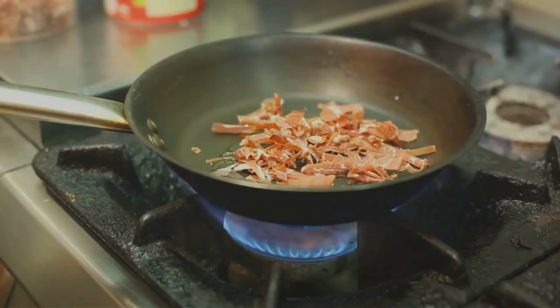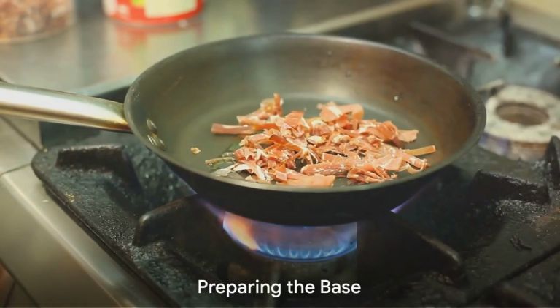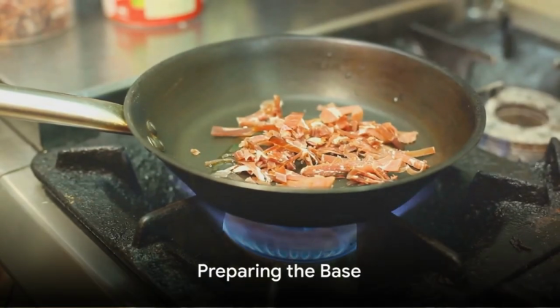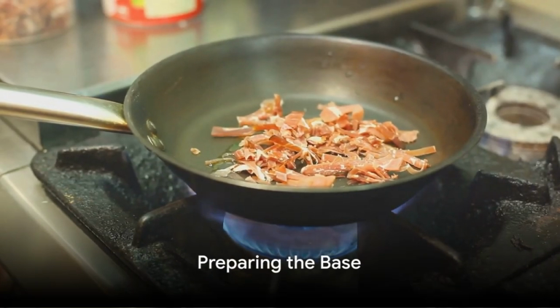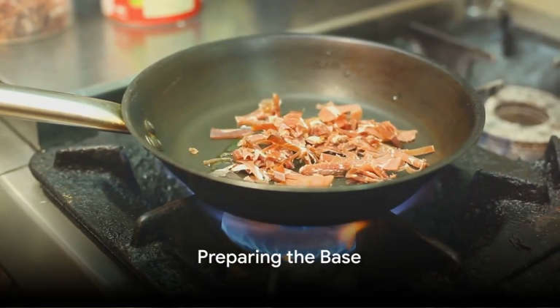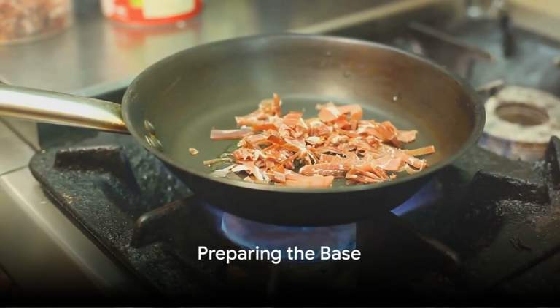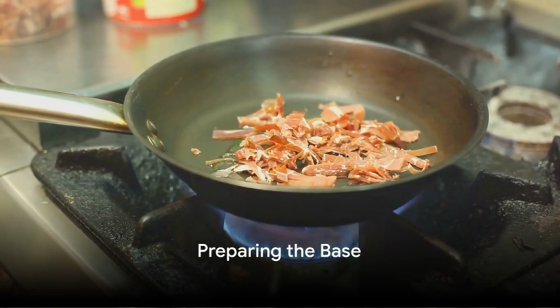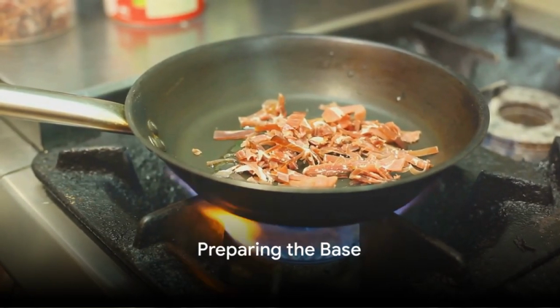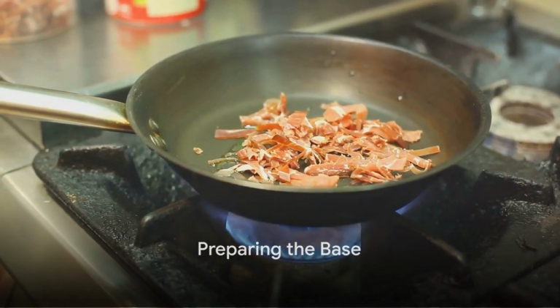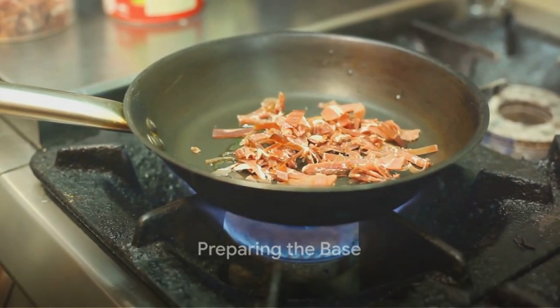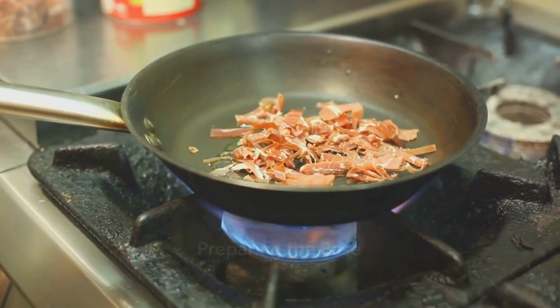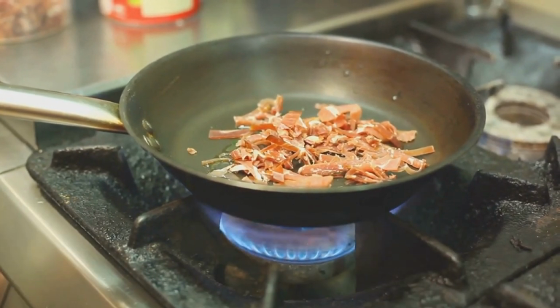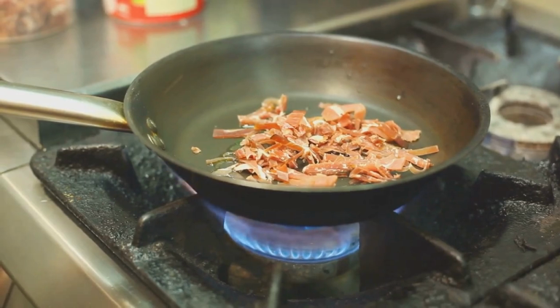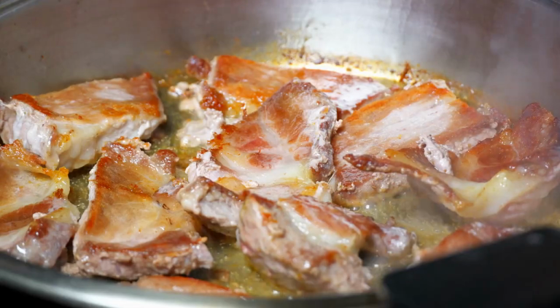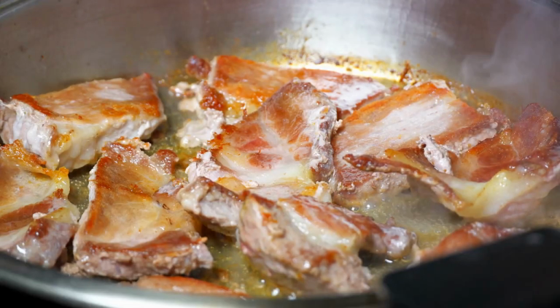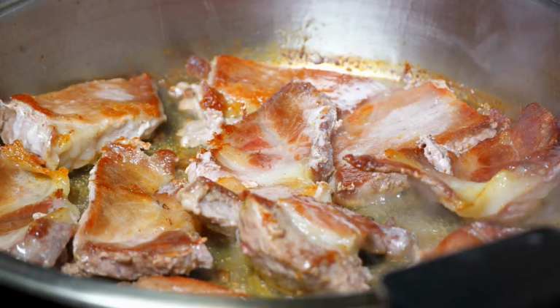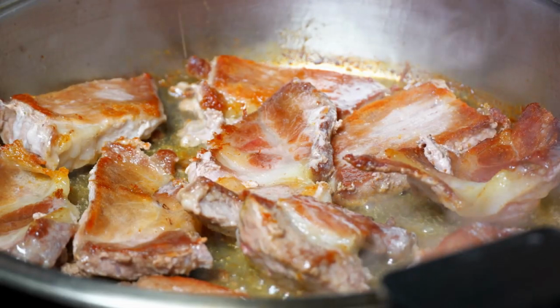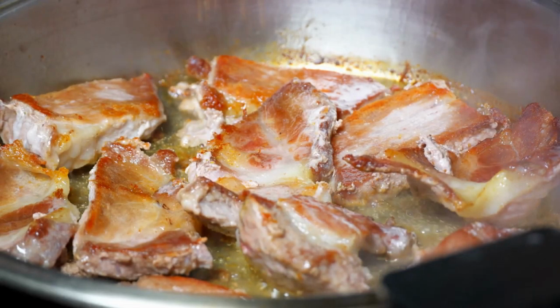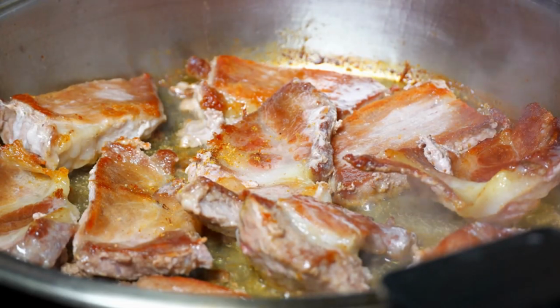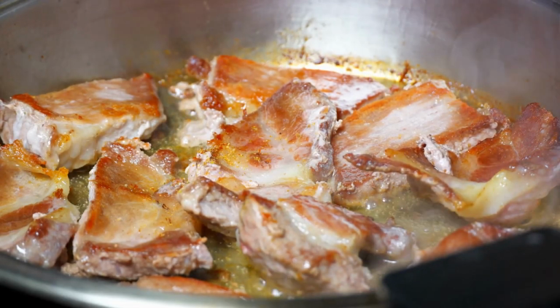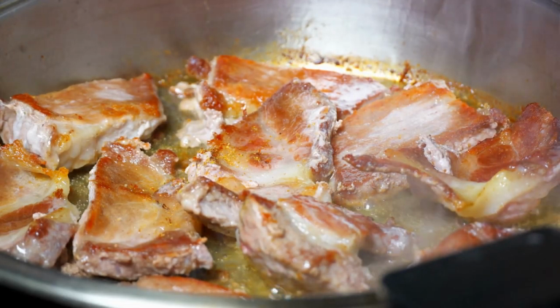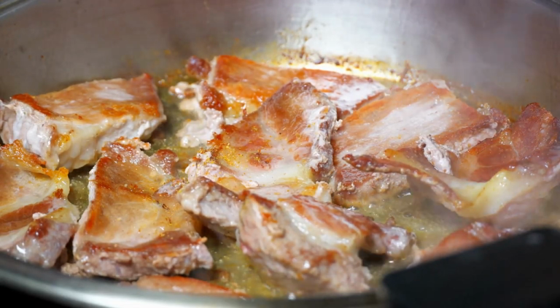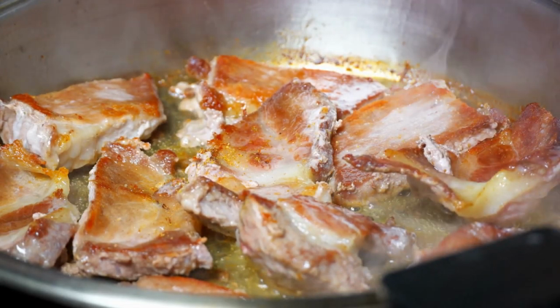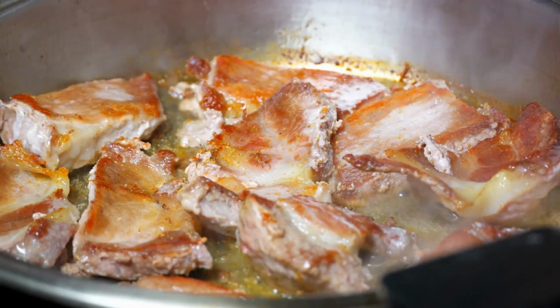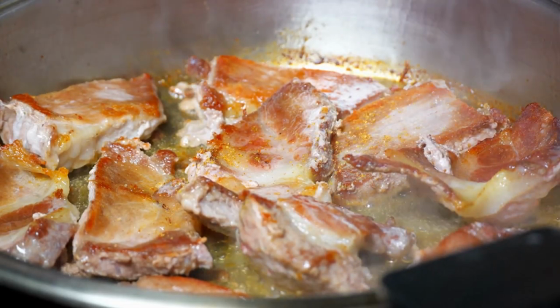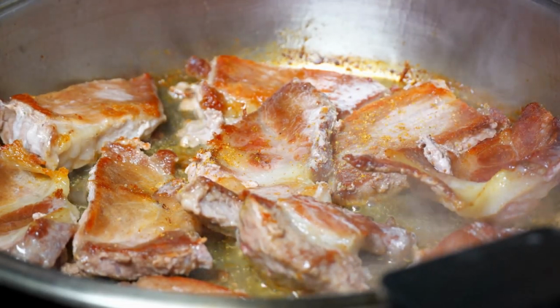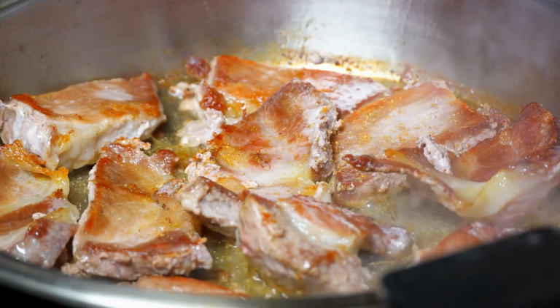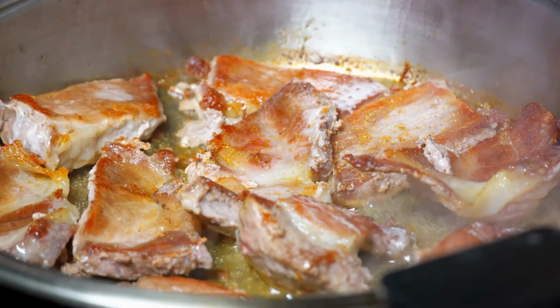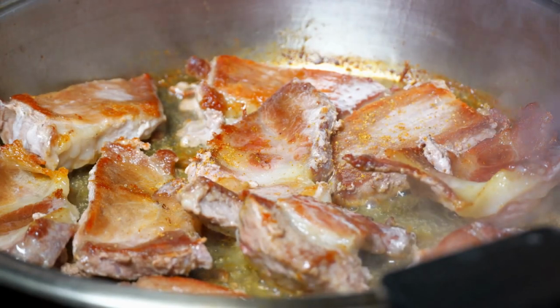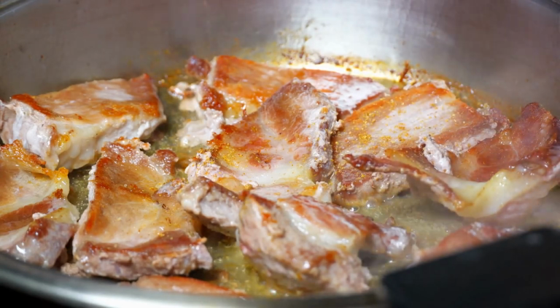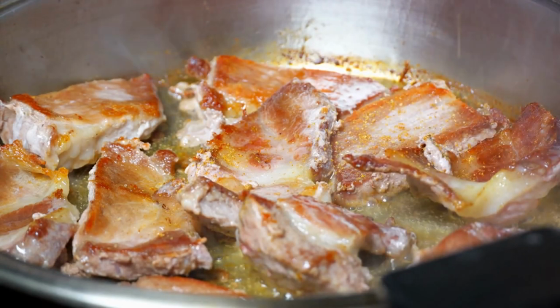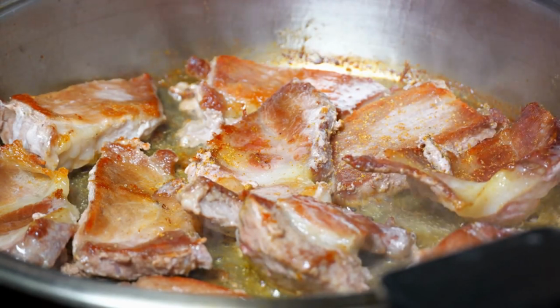The first step is to crisp up some bacon bits in a large pot or Dutch oven. Once crispy, these are set aside, but the rendered fat remains, ready to infuse the next ingredient with flavor.